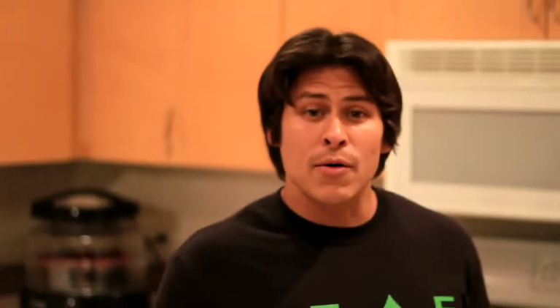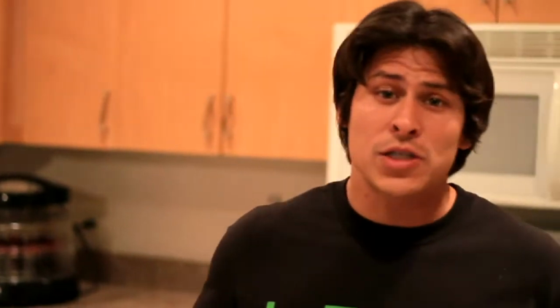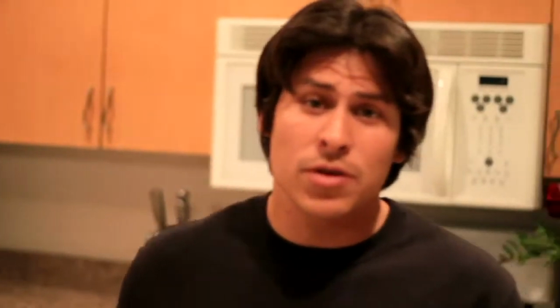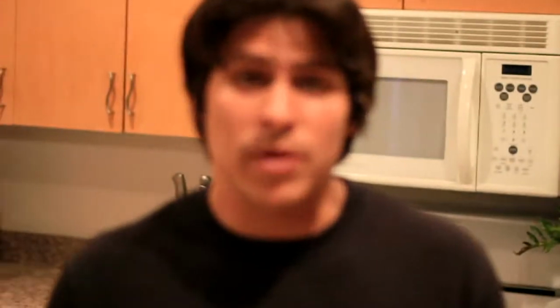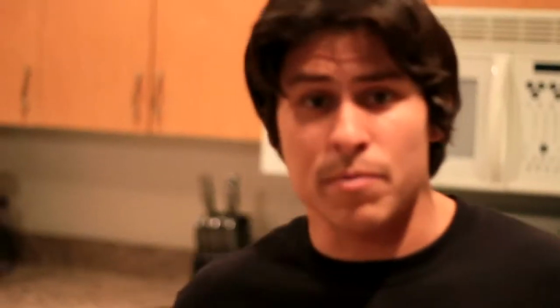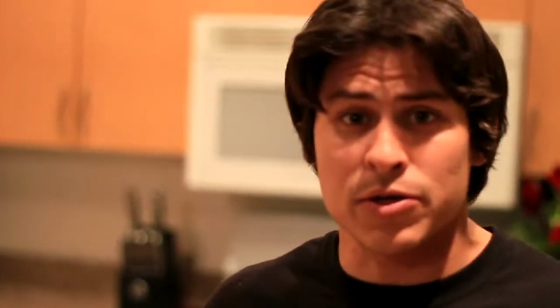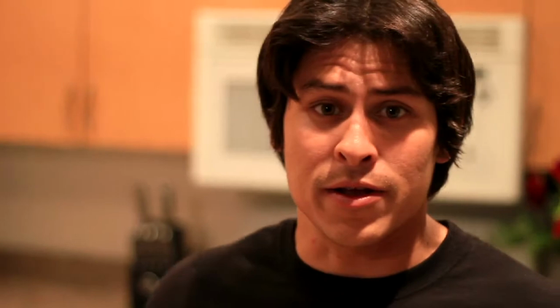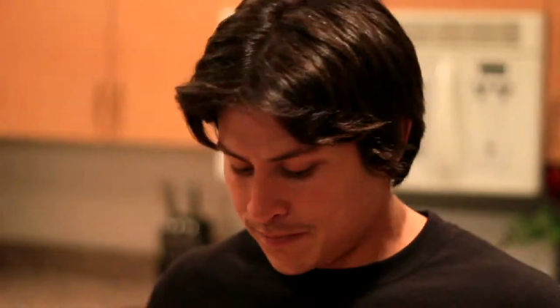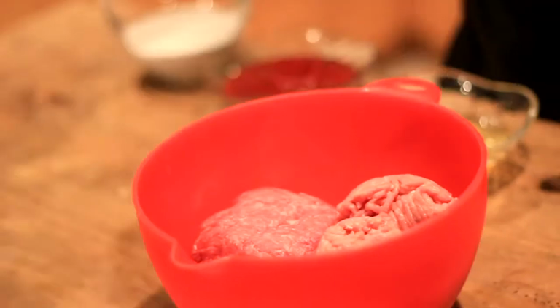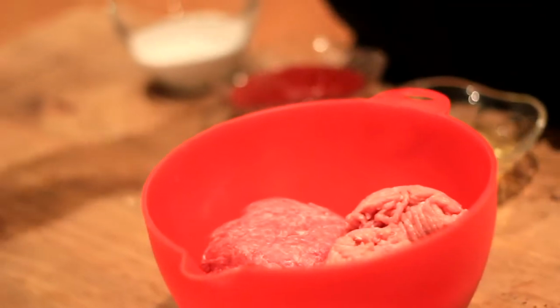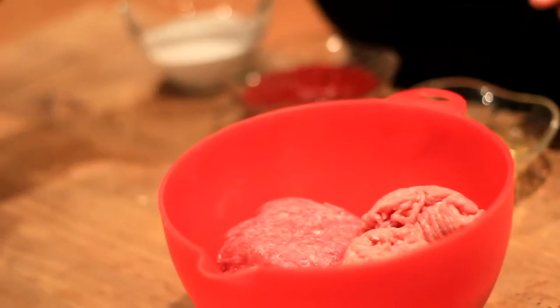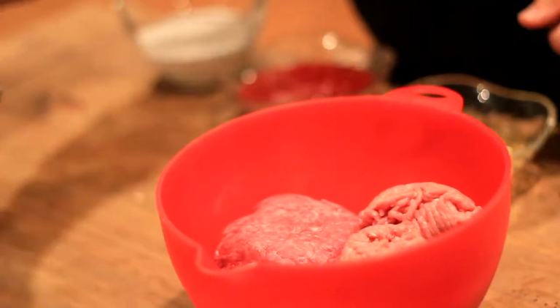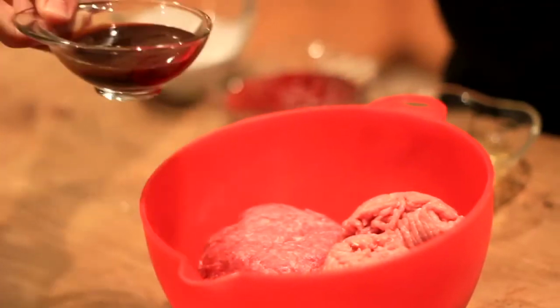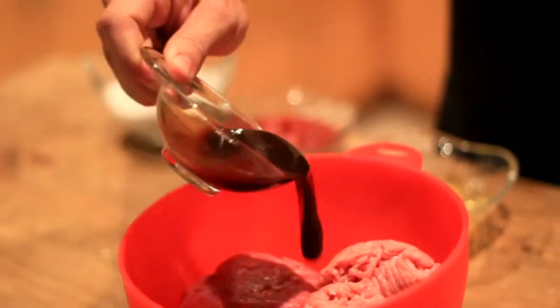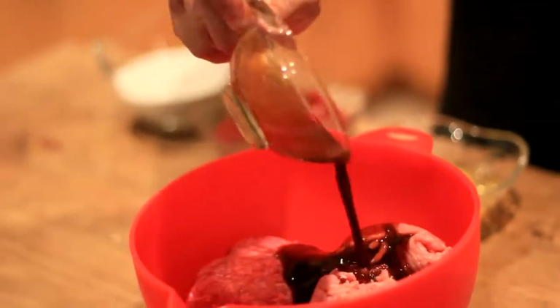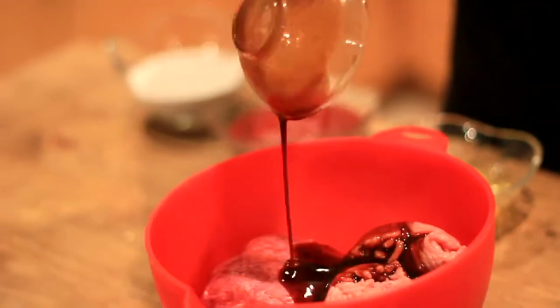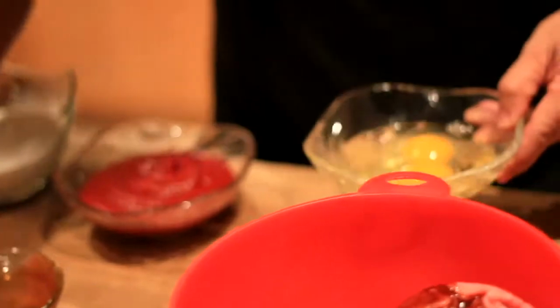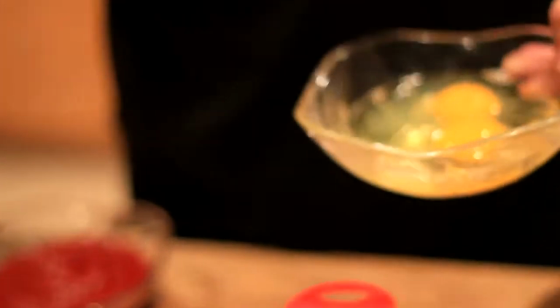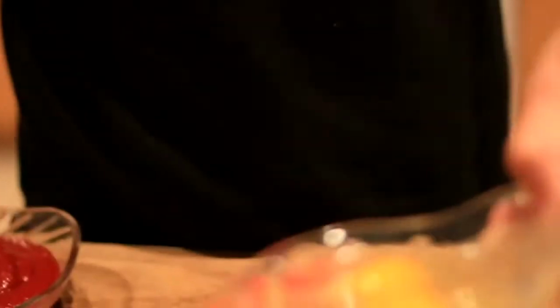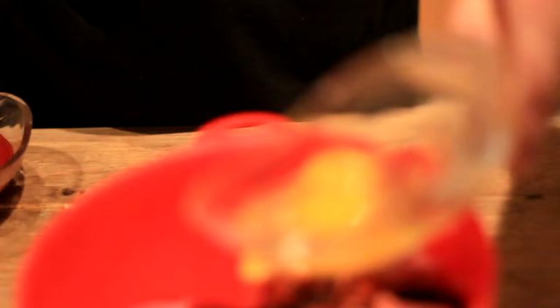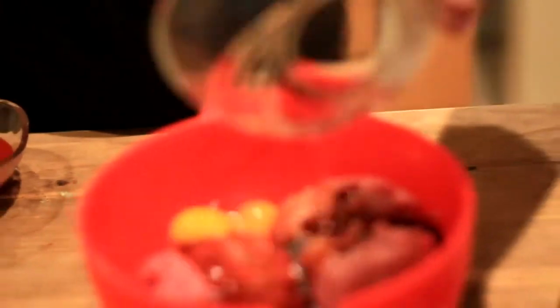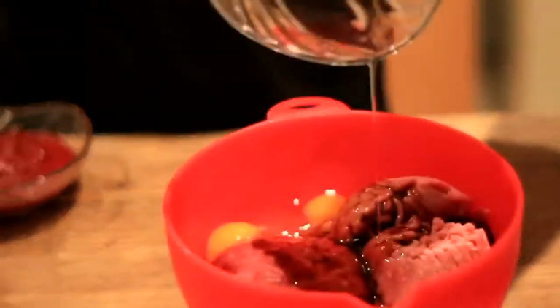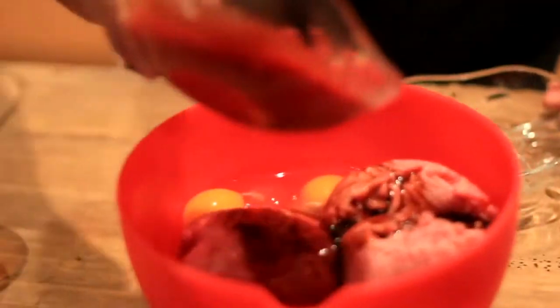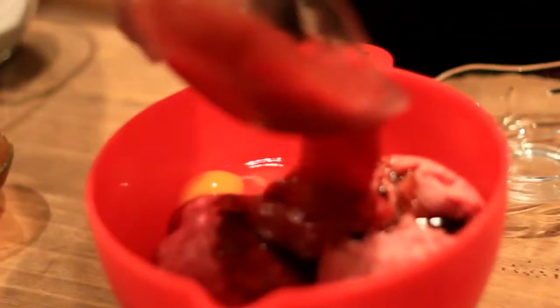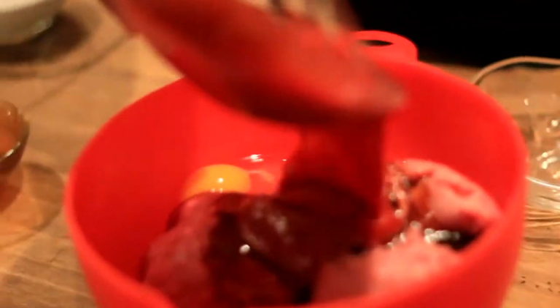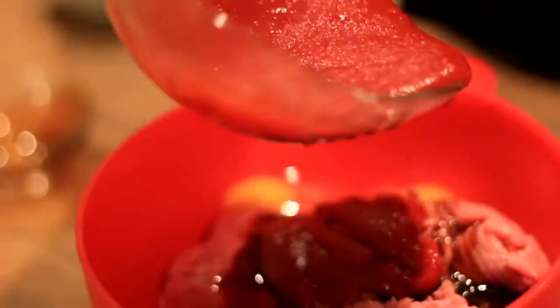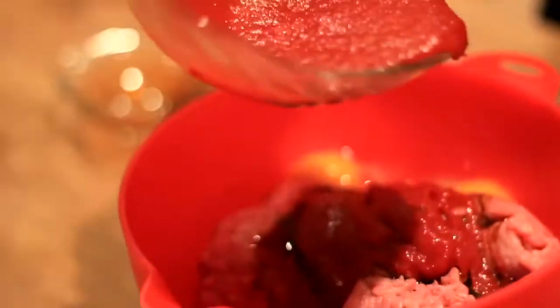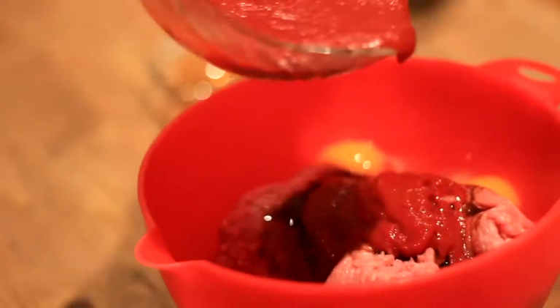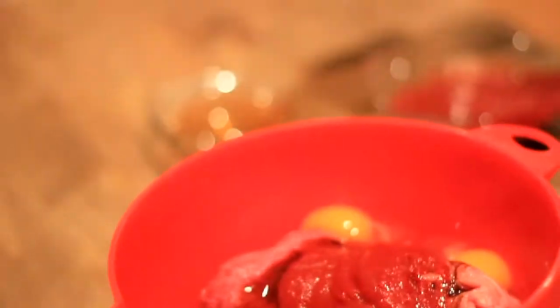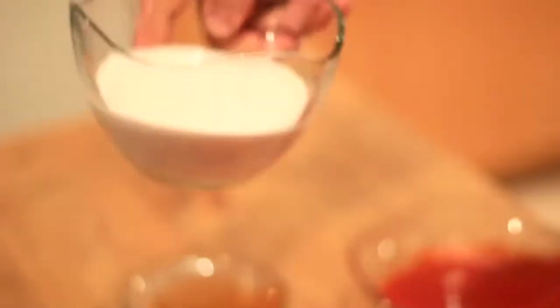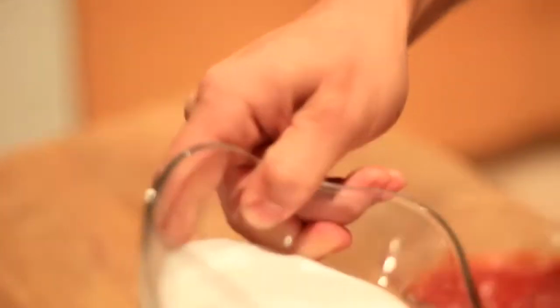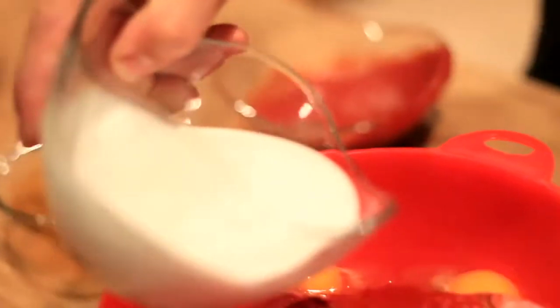Now with our vegetables cooked, we're going to get our meat mixture ready to go. We're going to add the Worcestershire sauce, the eggs, the ketchup mixture, and the coconut milk.